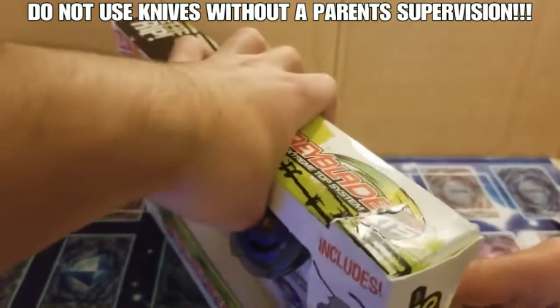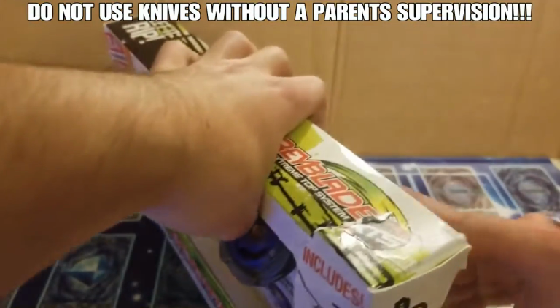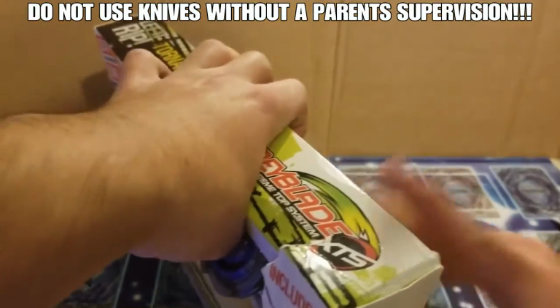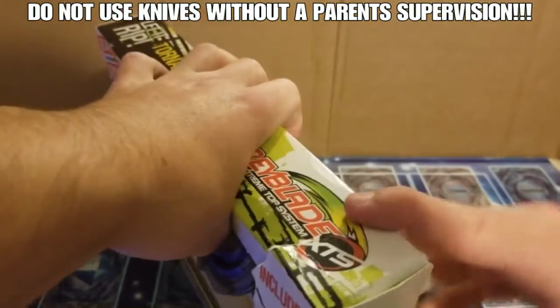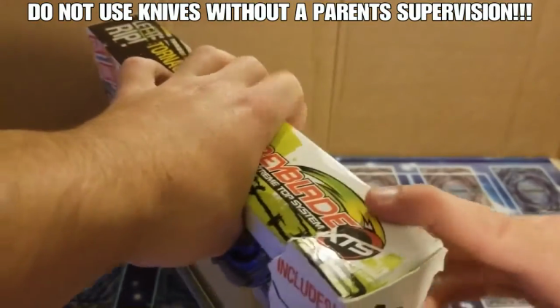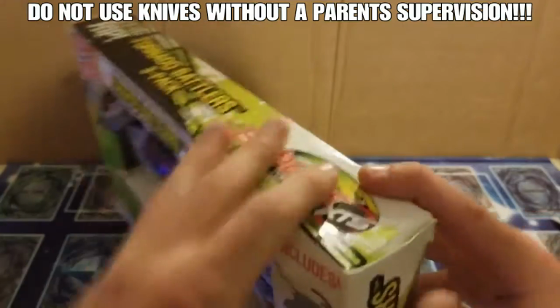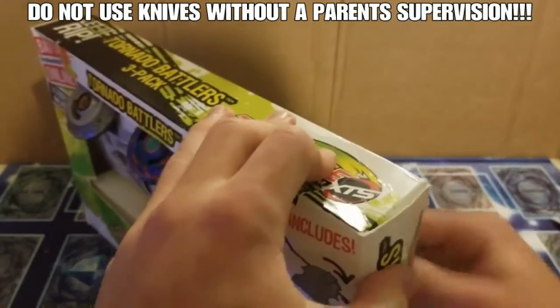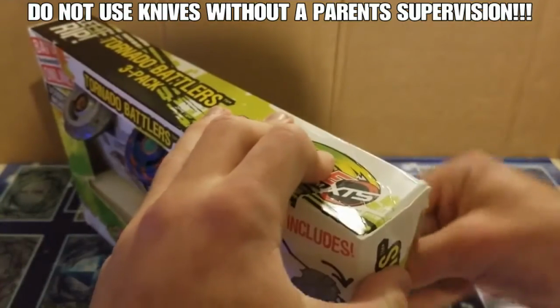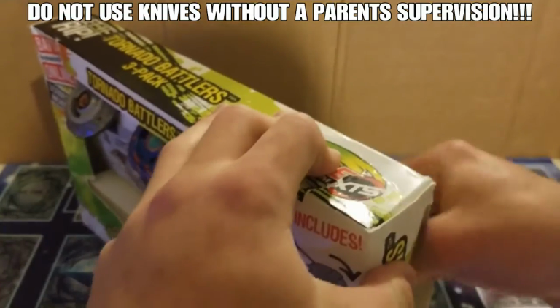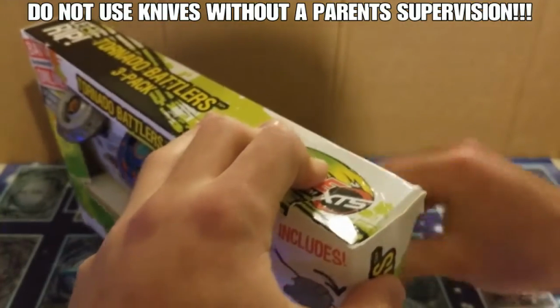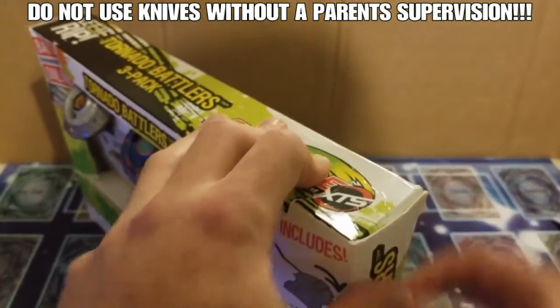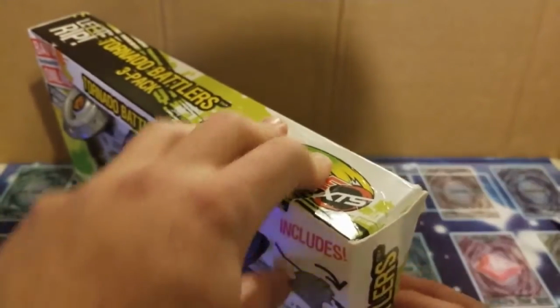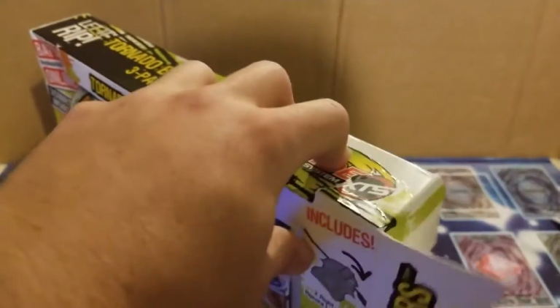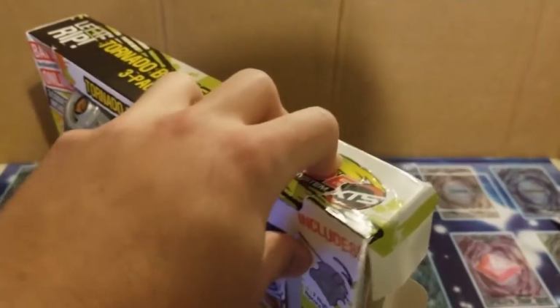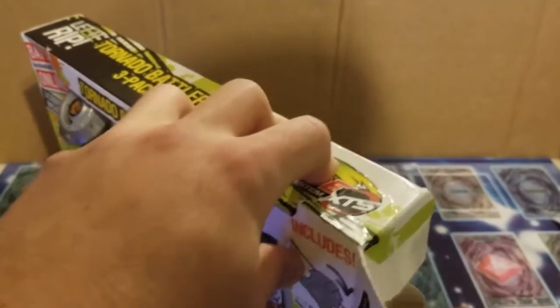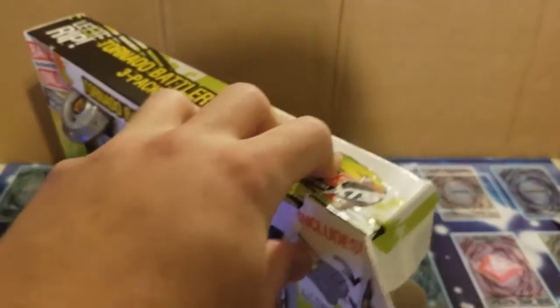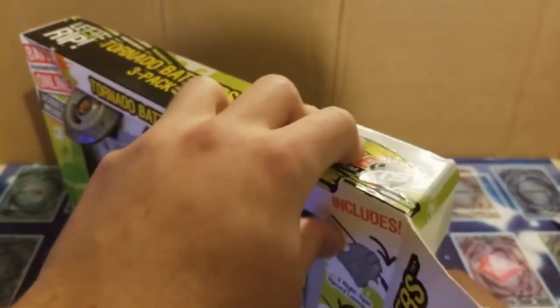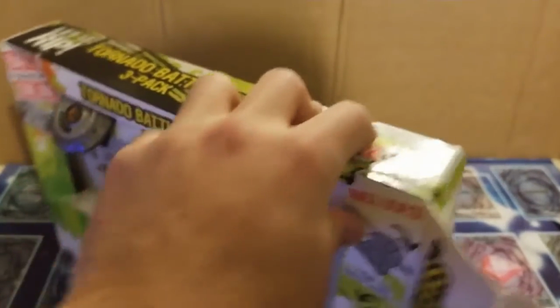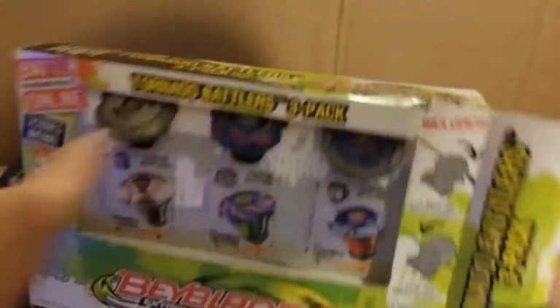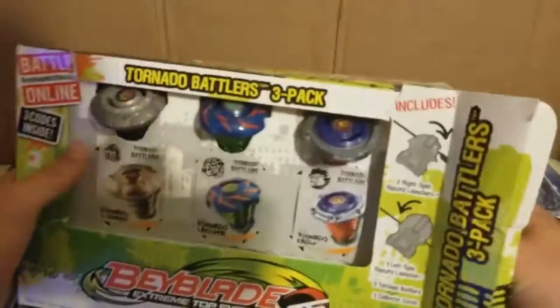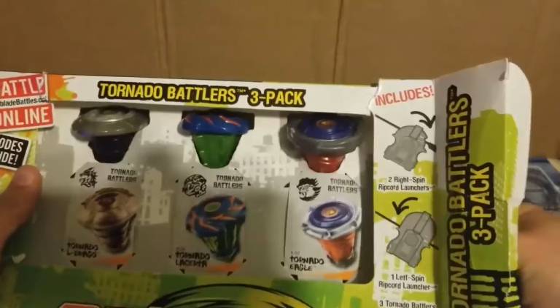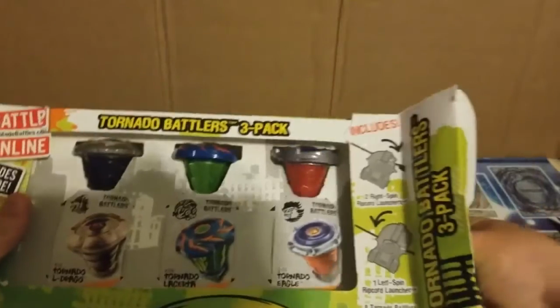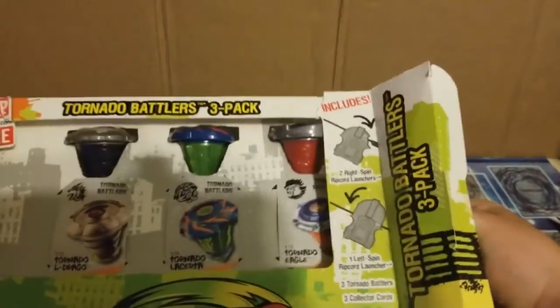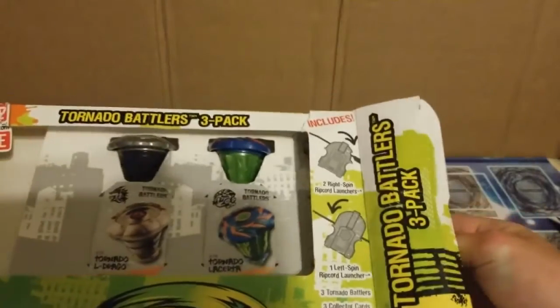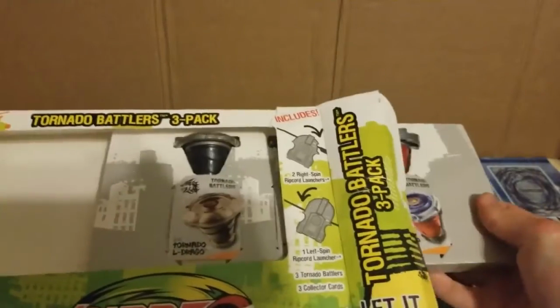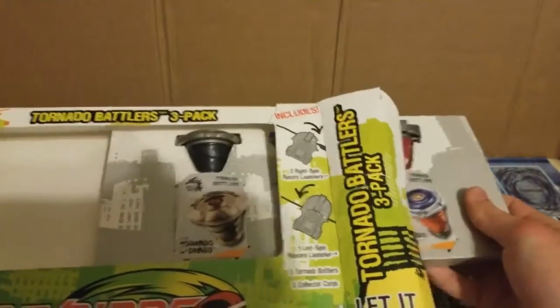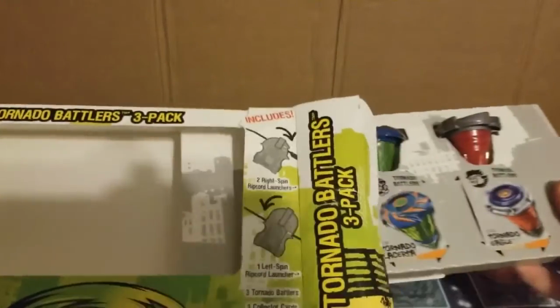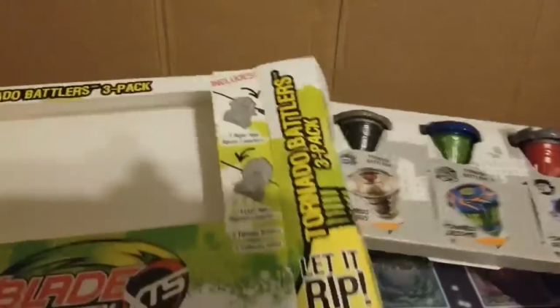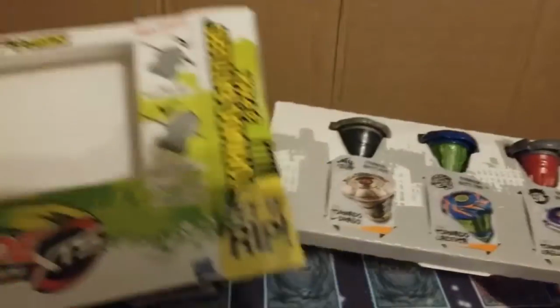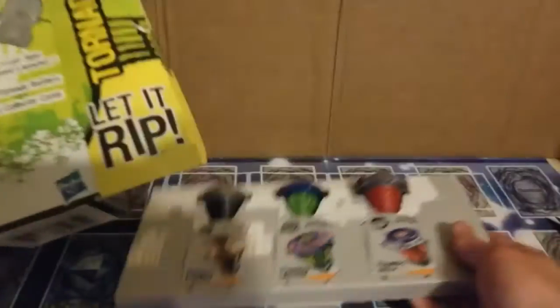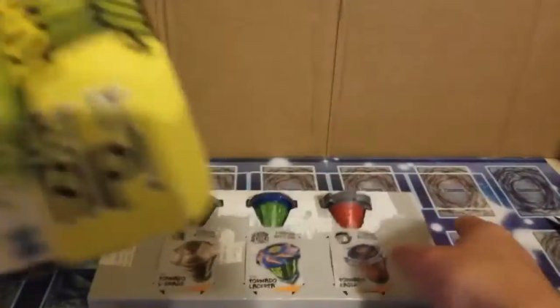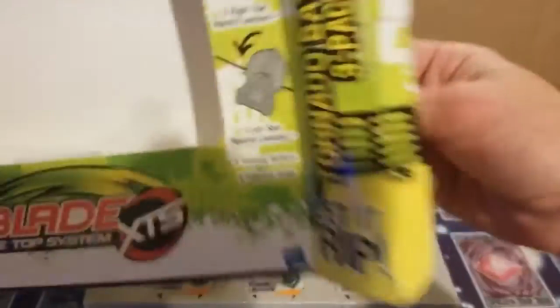Do not use knives unless supervised by a parent. Alright, next we can just slide this out of the box.